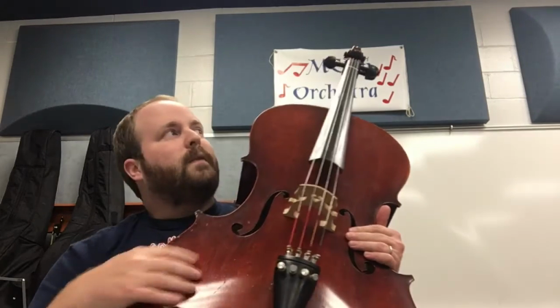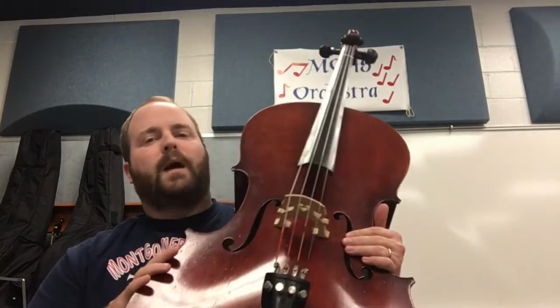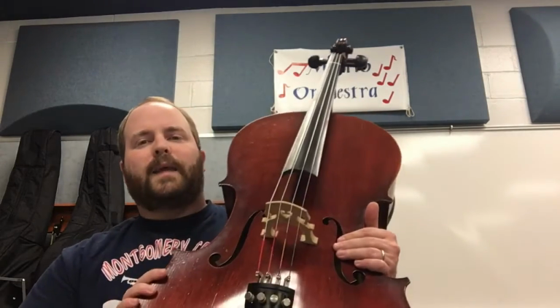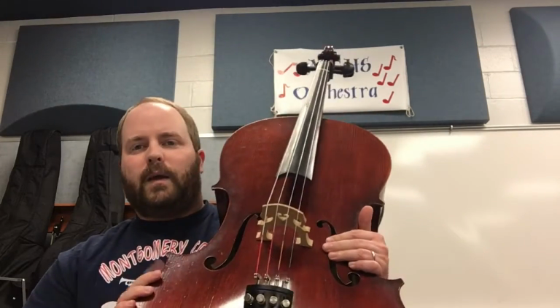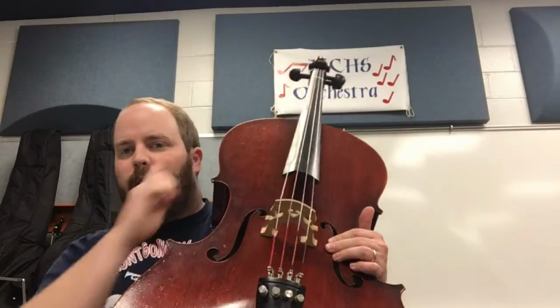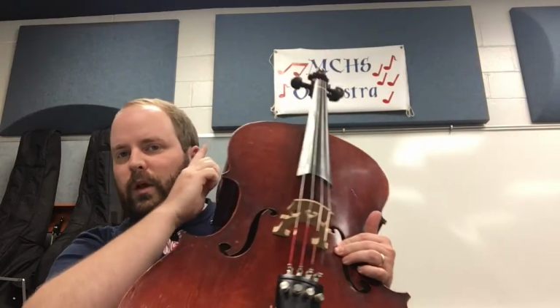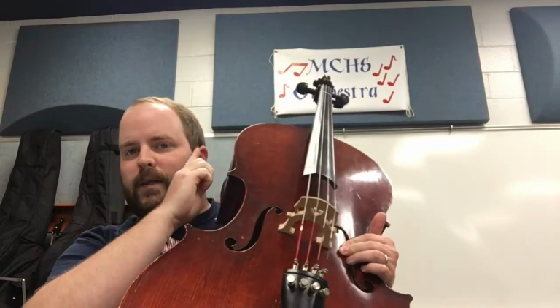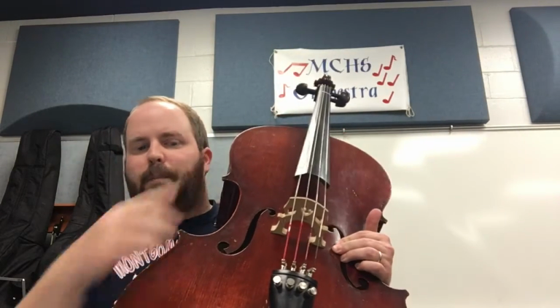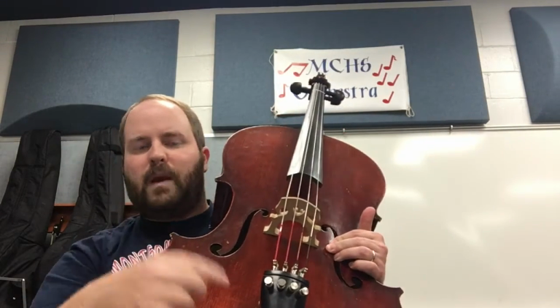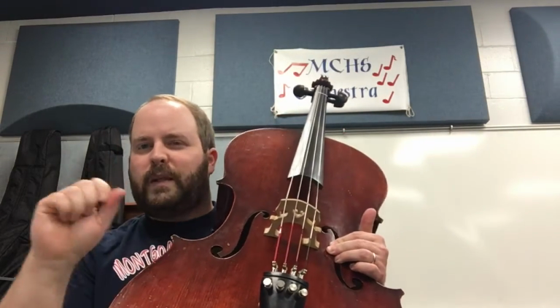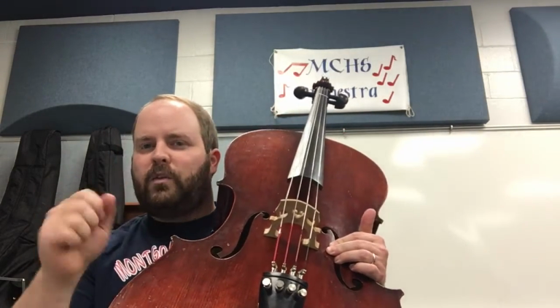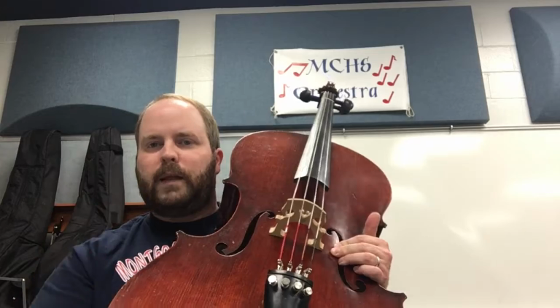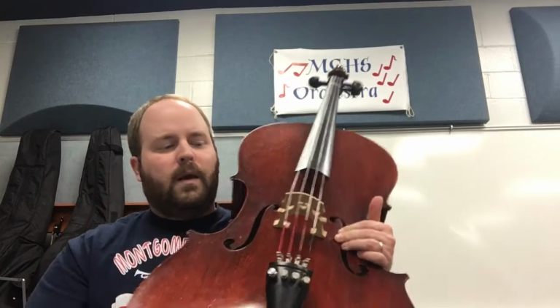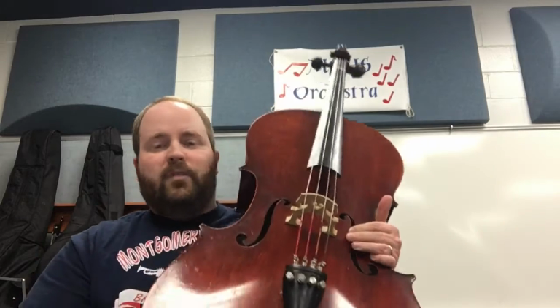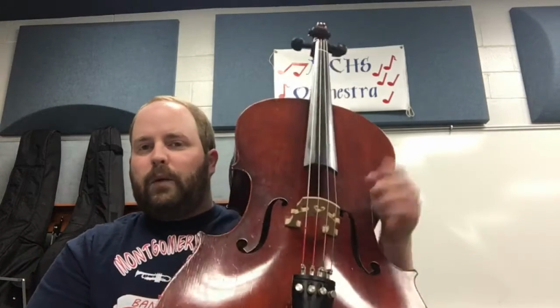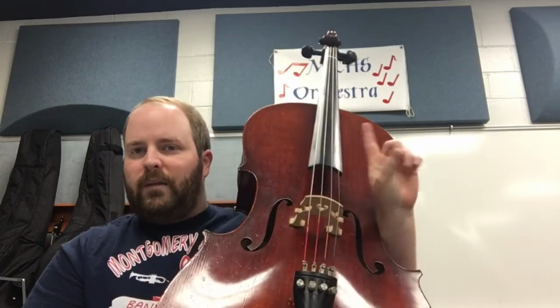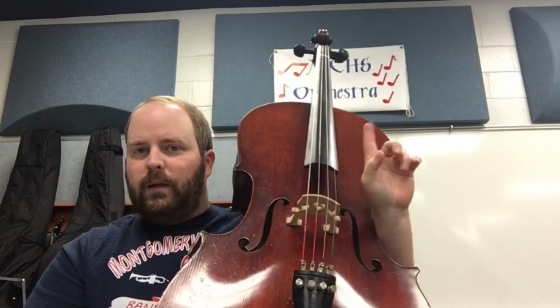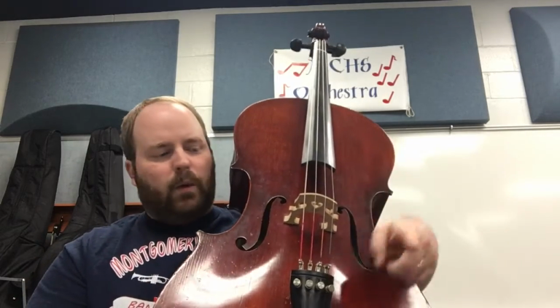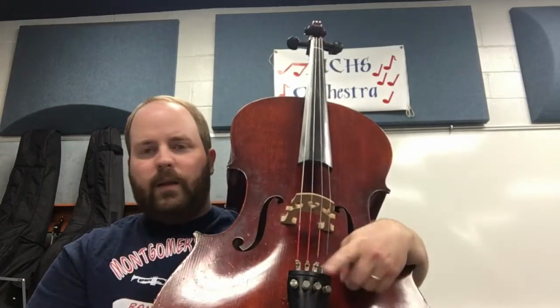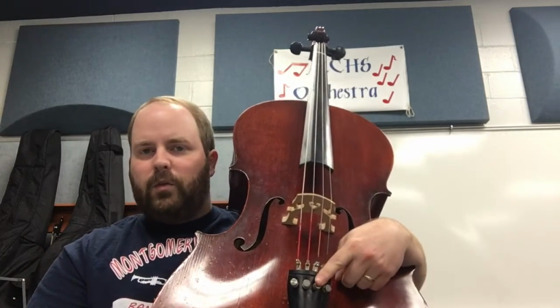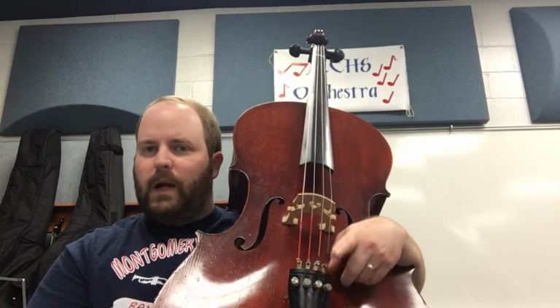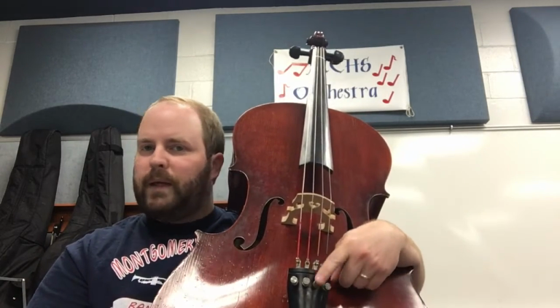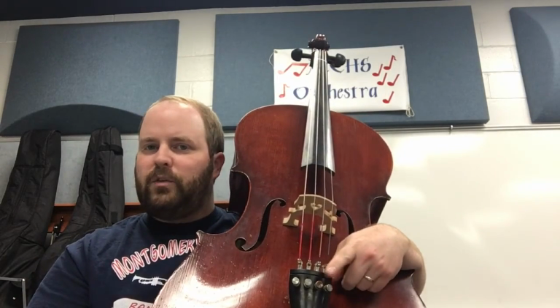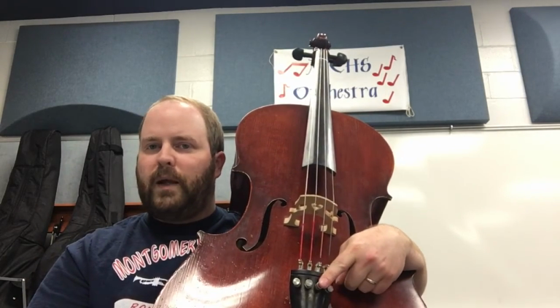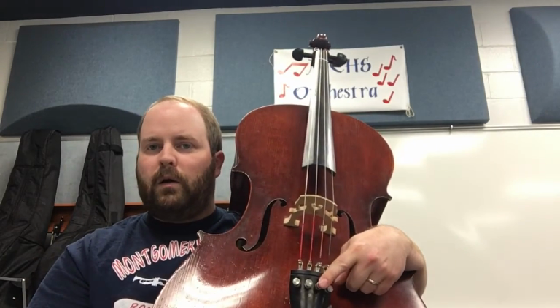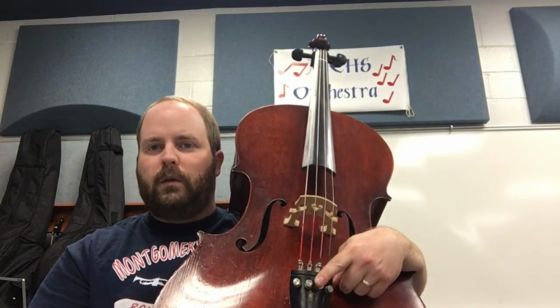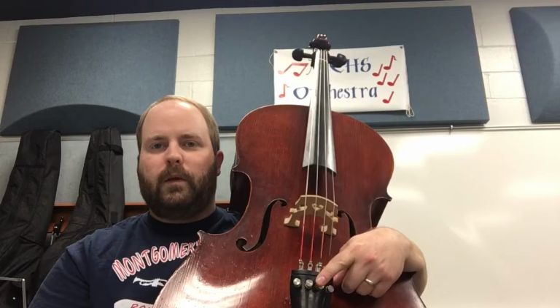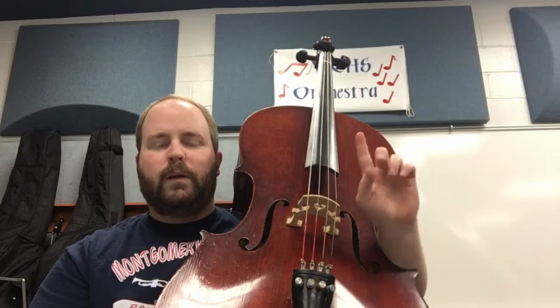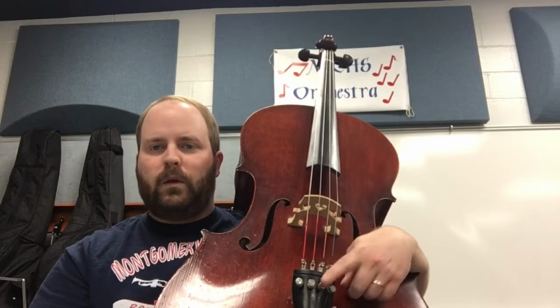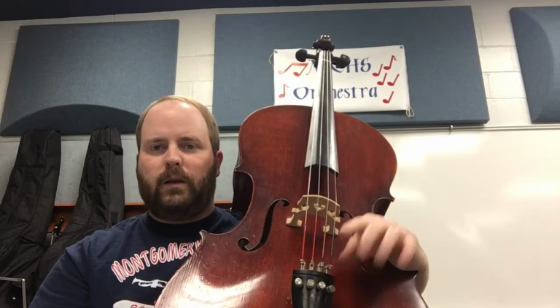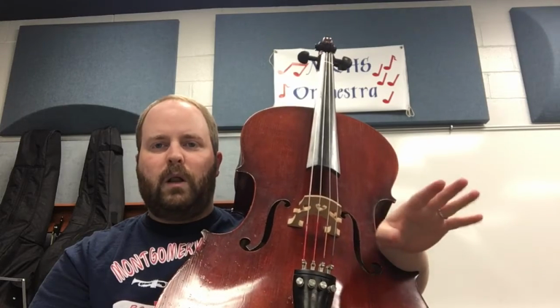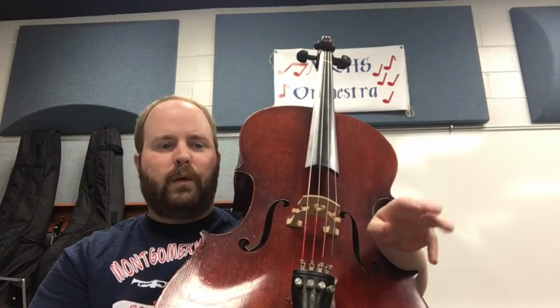They do kind of the same thing as the regular tuning pegs on the top, but they make really small adjustments. Just like we're going to leave those alone, we're going to leave these alone too. We're not going to mess with the tuning pegs at all — the big ones or the little ones. You can leave them all alone for now.